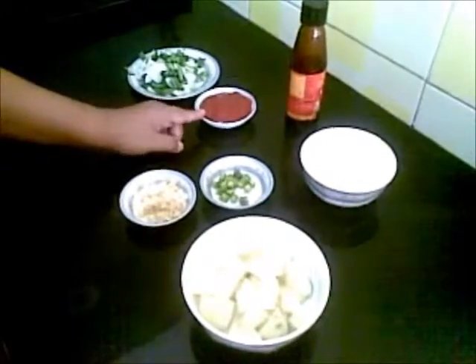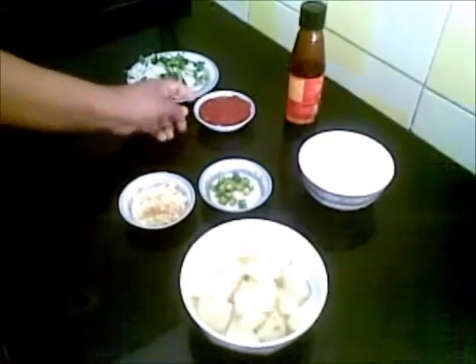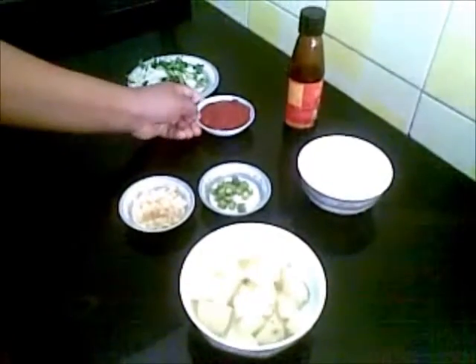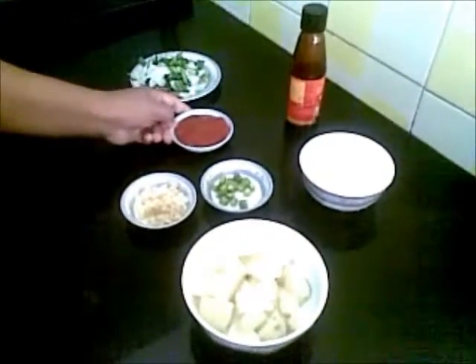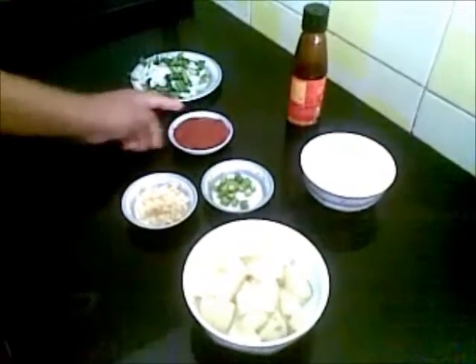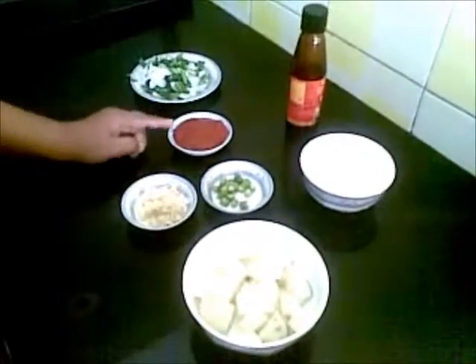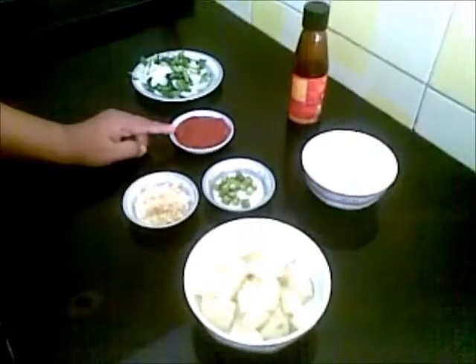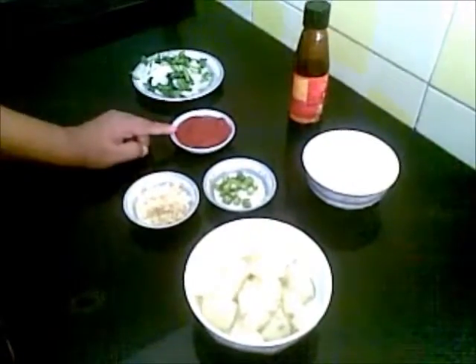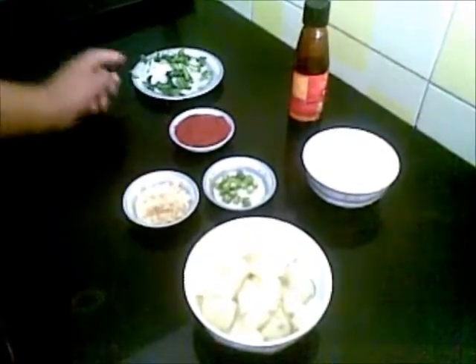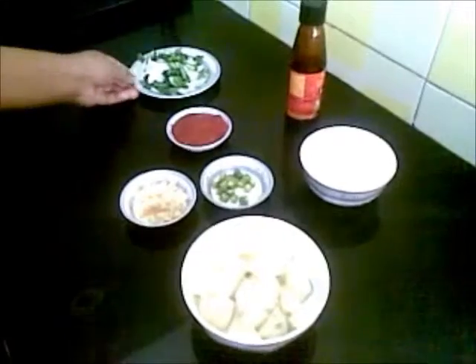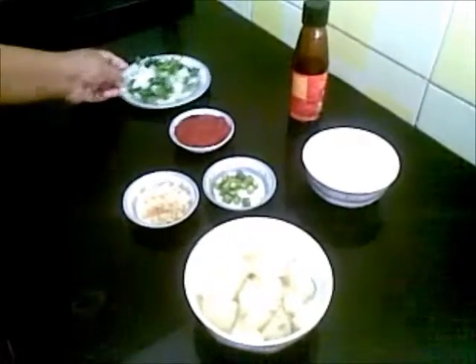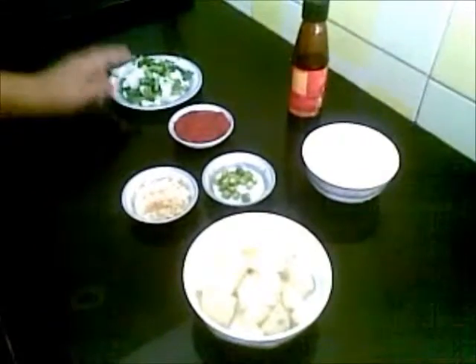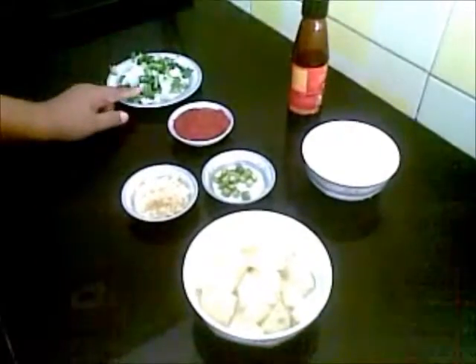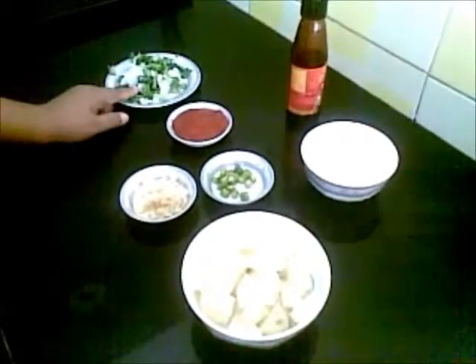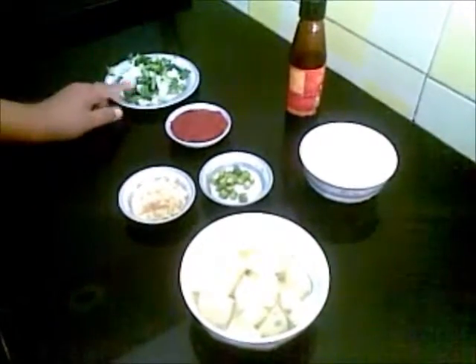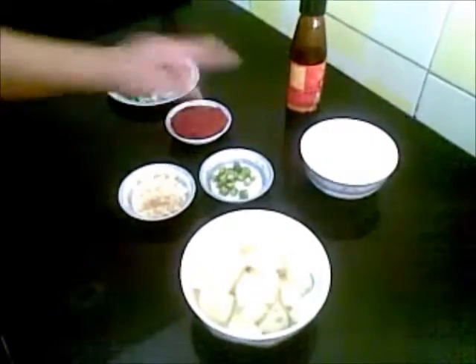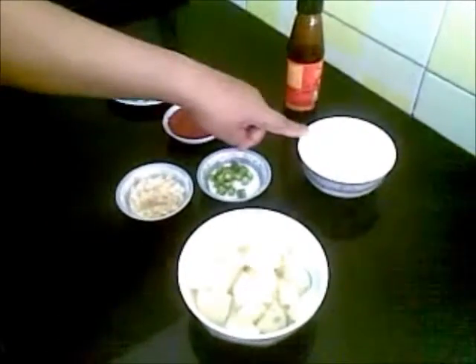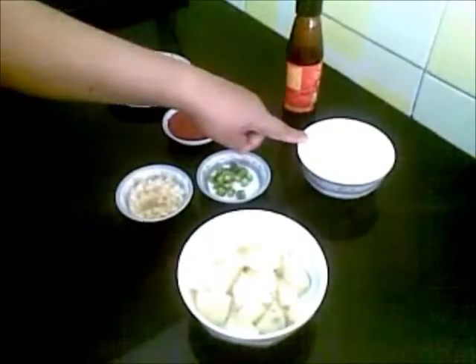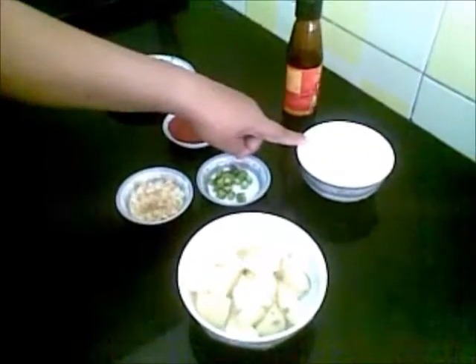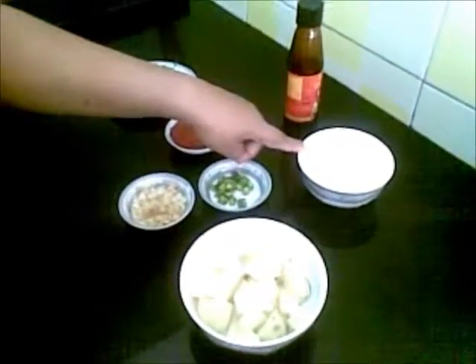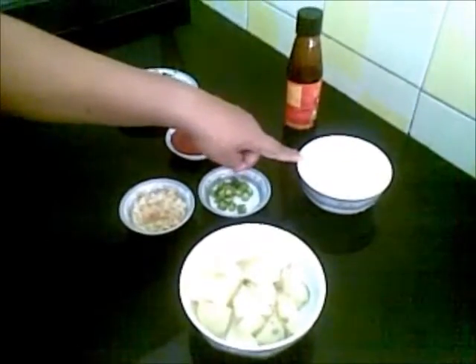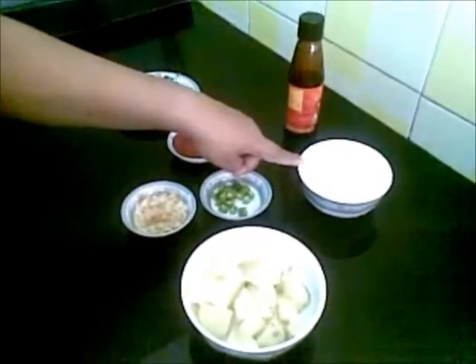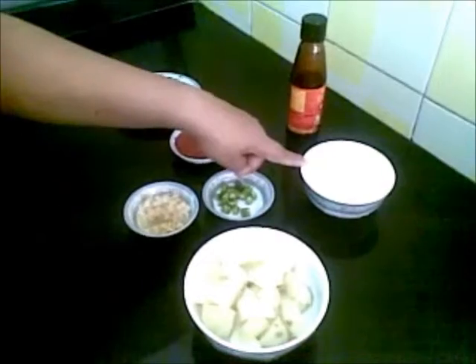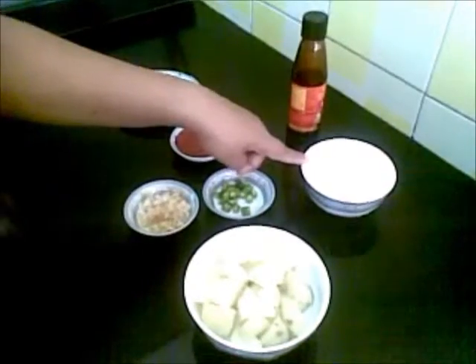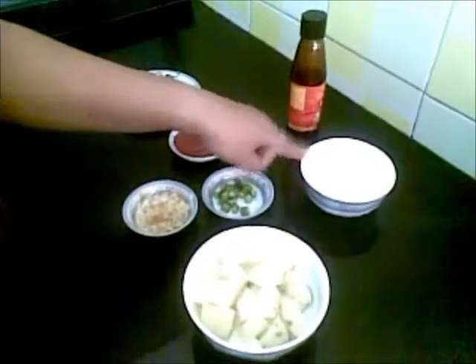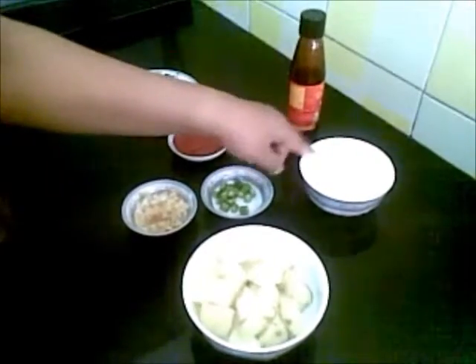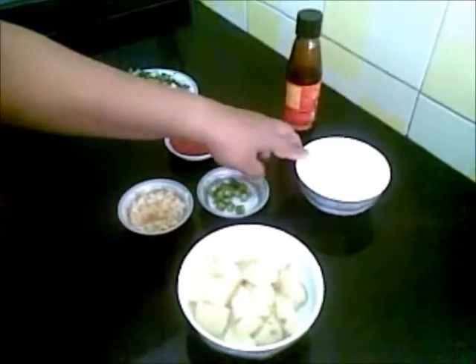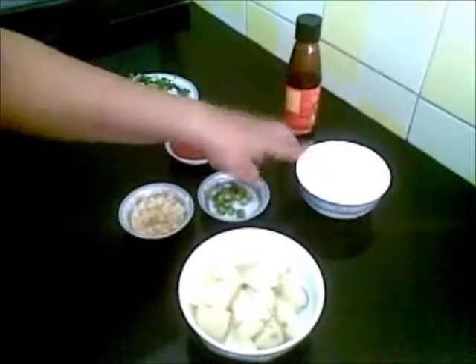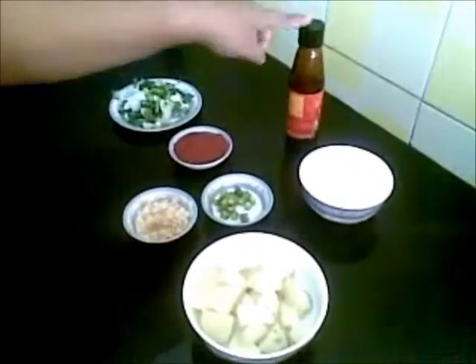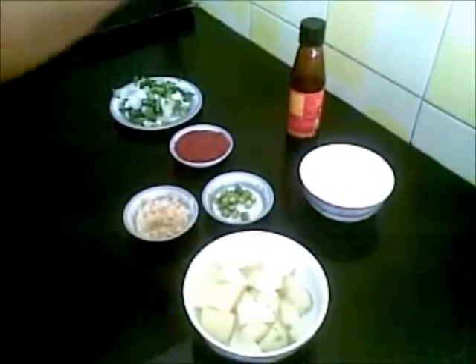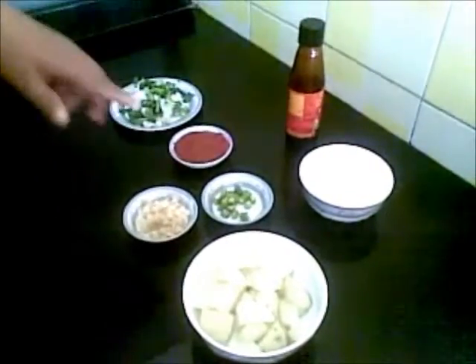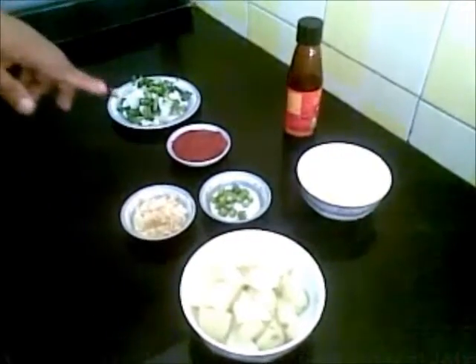This is about 2 teaspoons of finely chopped garlic and finely chopped ginger. This is tomato sauce, about 3 tablespoons. For garnishing, spring onion leaves. This is corn flour paste, about 2 tablespoons, which I have dissolved in water, and soya sauce.